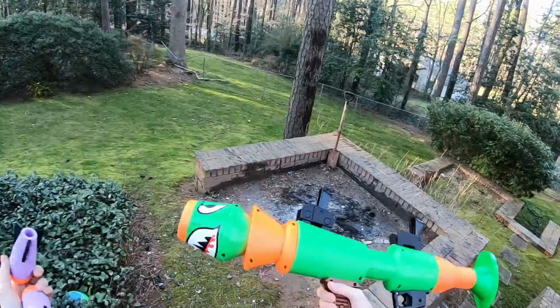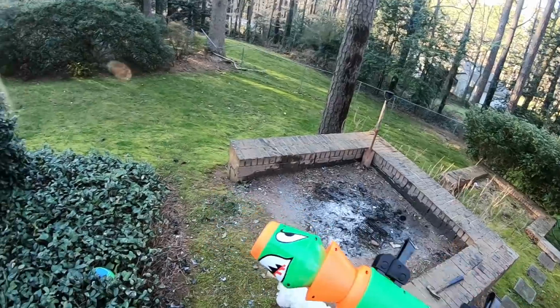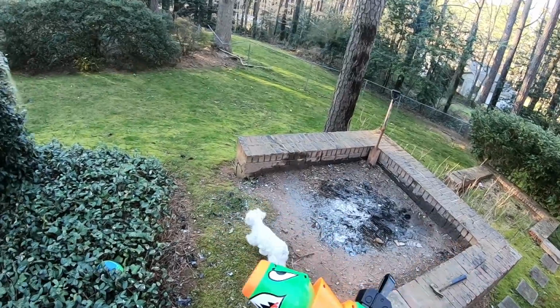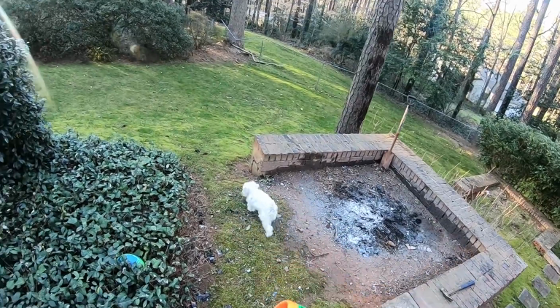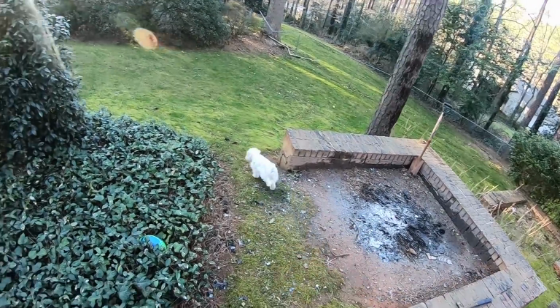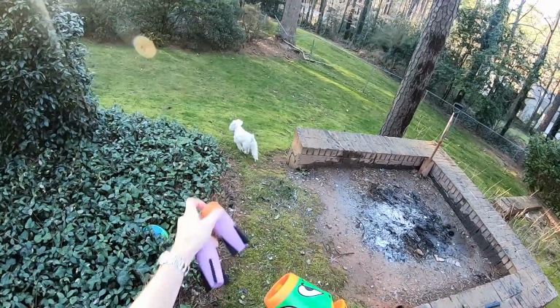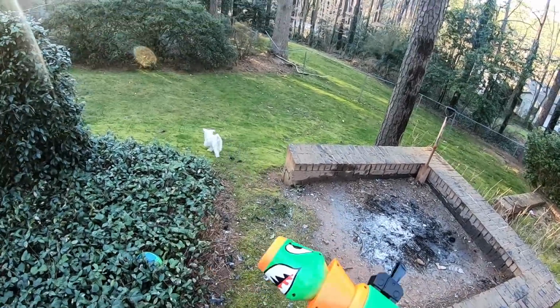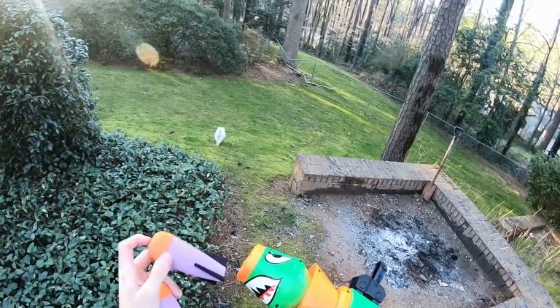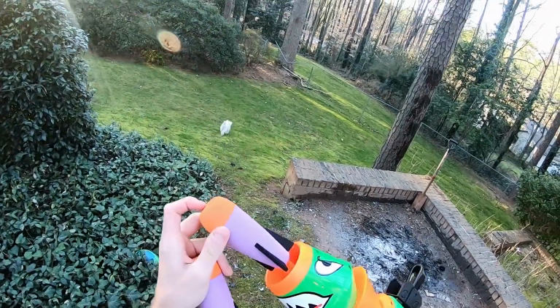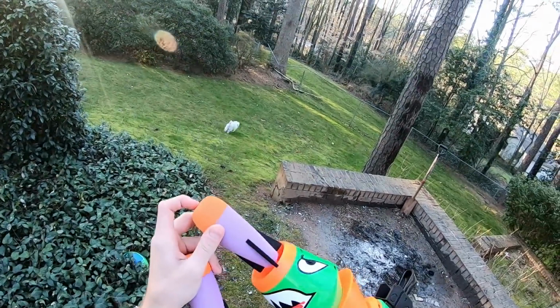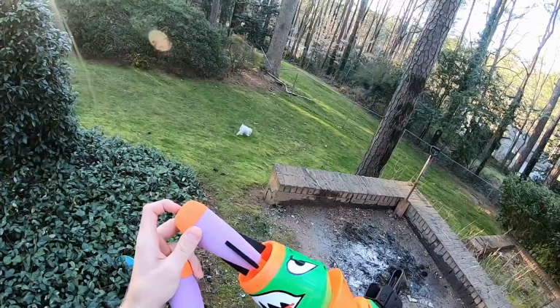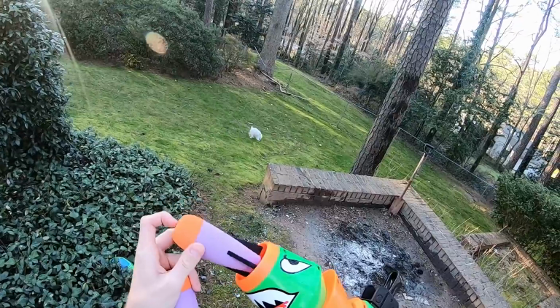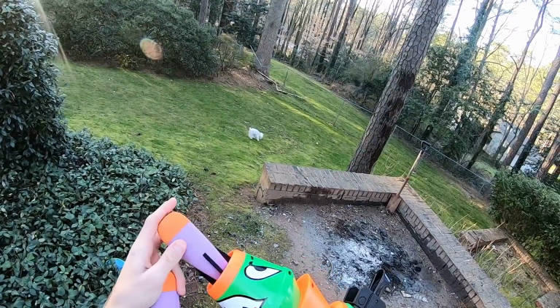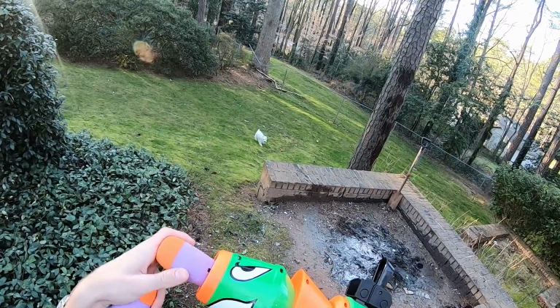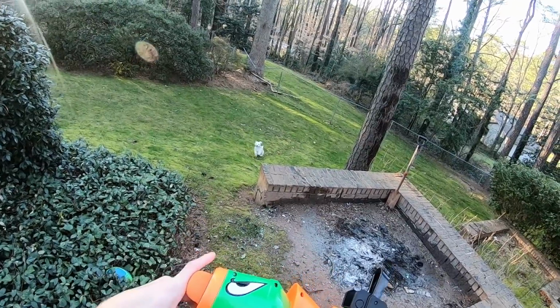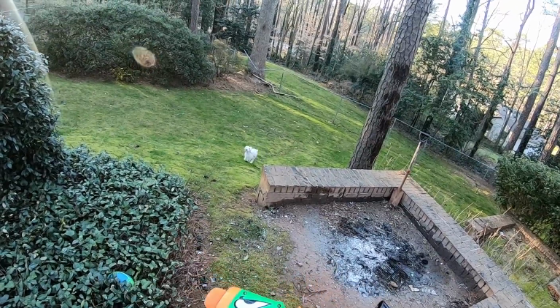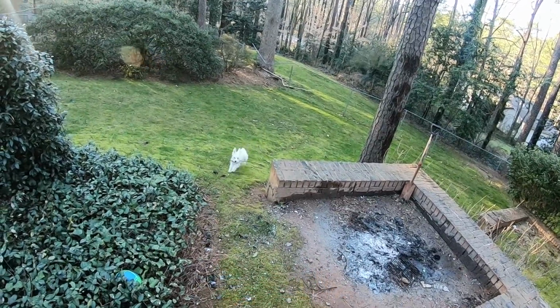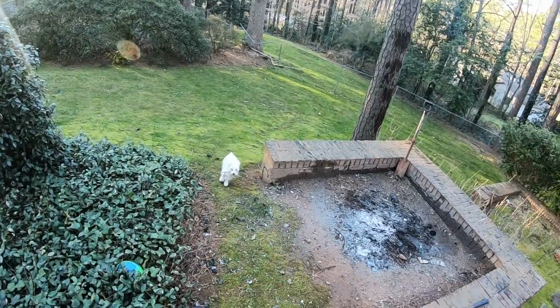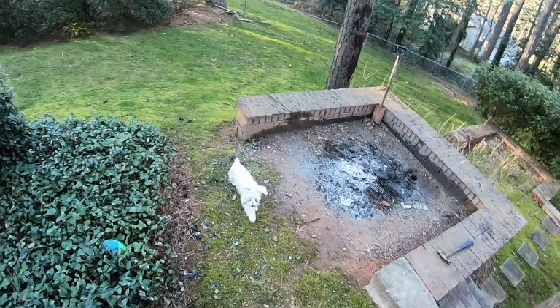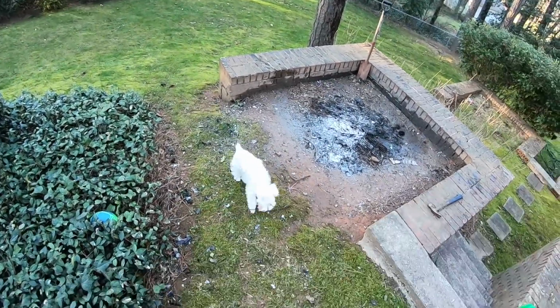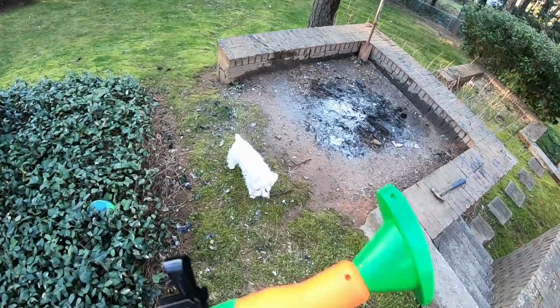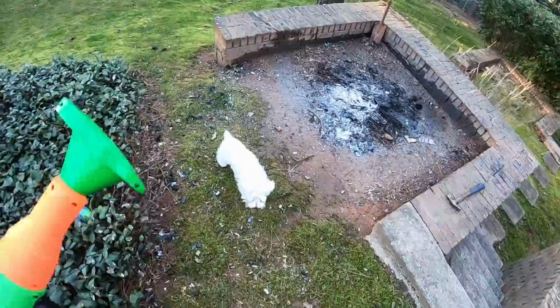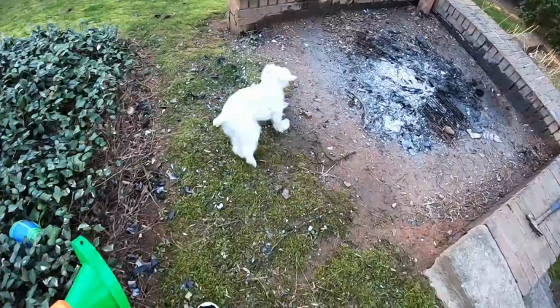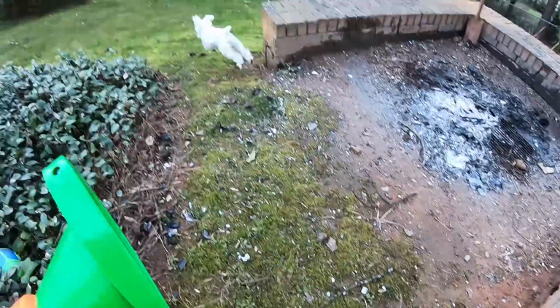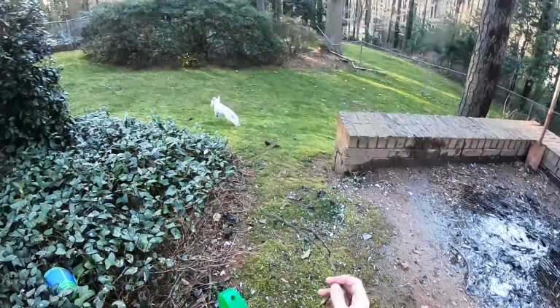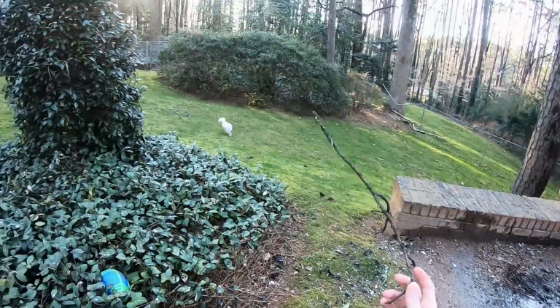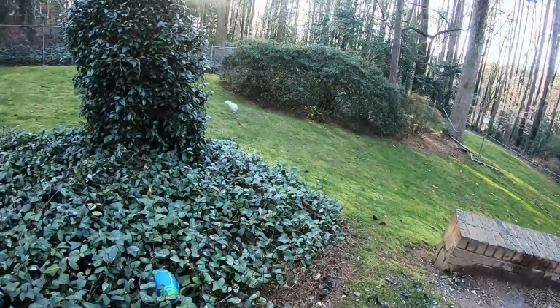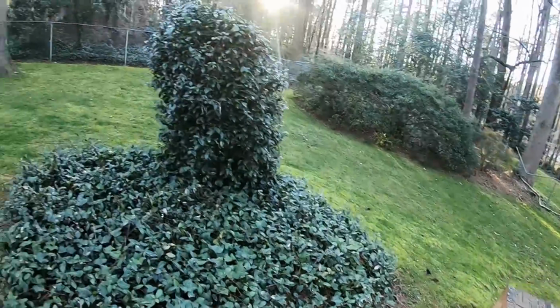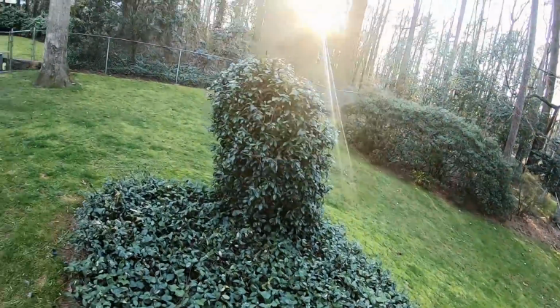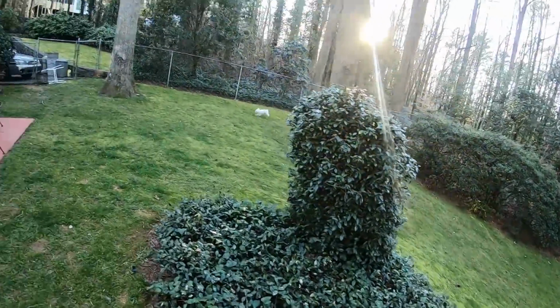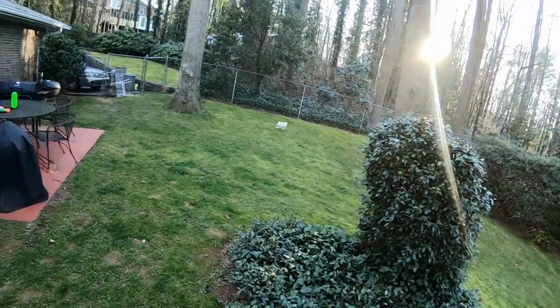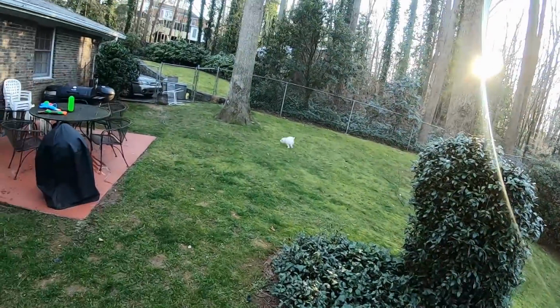Alright guys, we're gonna keep this one short and sweet, just like Jinx. We'll get a couple of range tests out of this. Hopefully Jinx will... oh, what's up sweetie? Did you find a stick? It's Zoomy o'clock, boys.